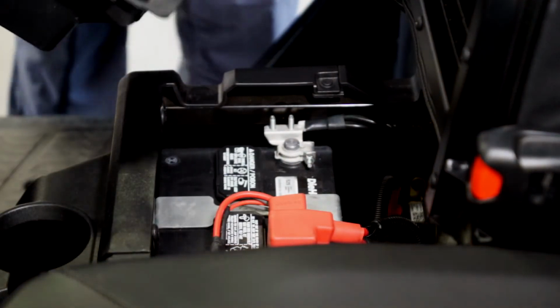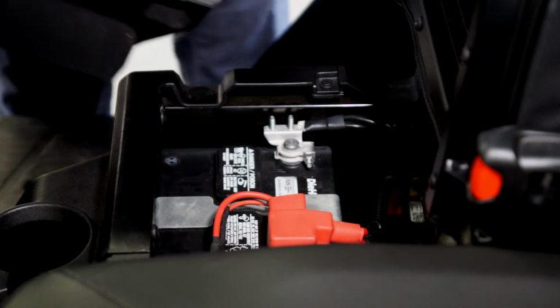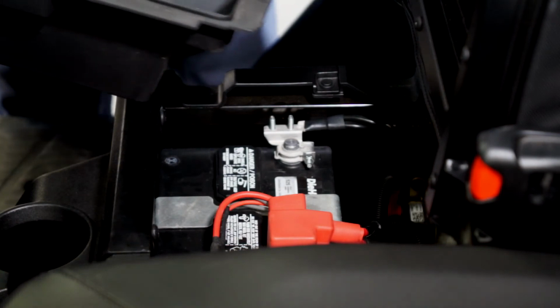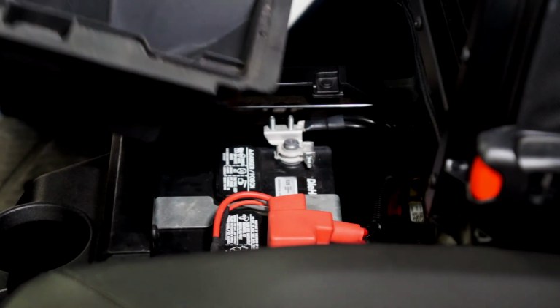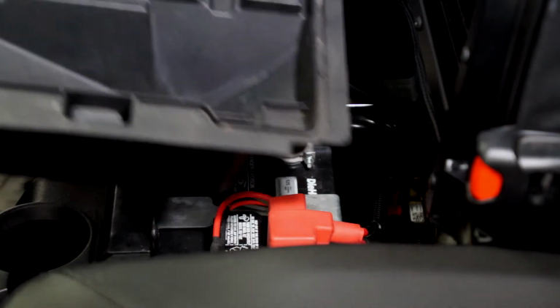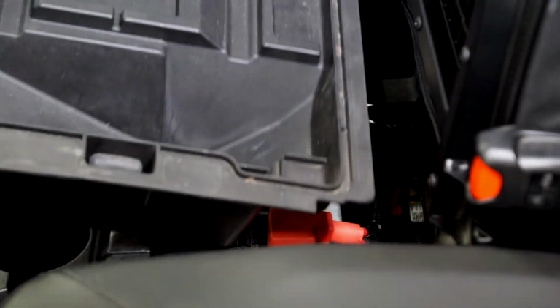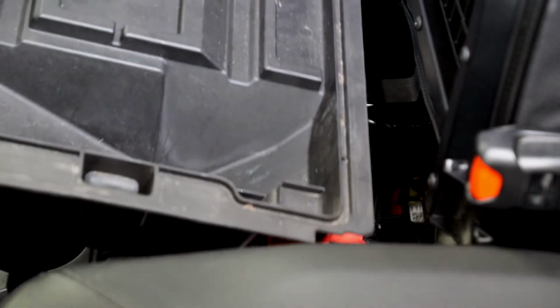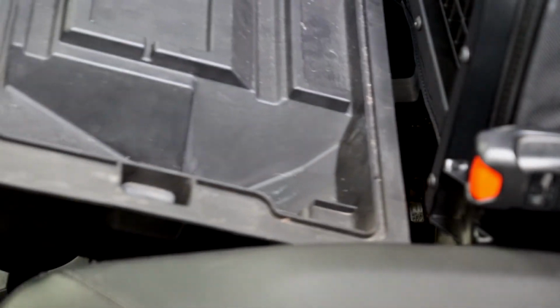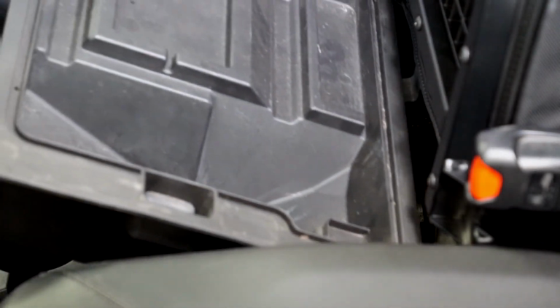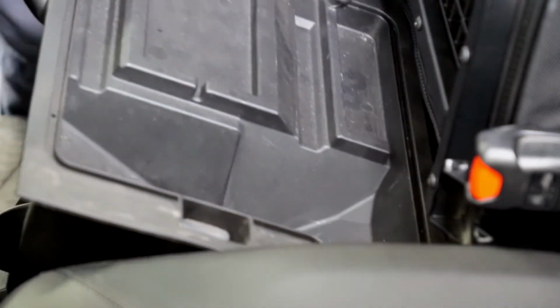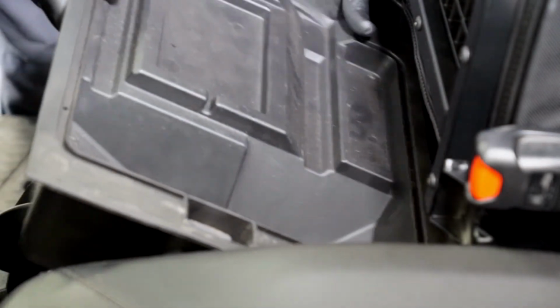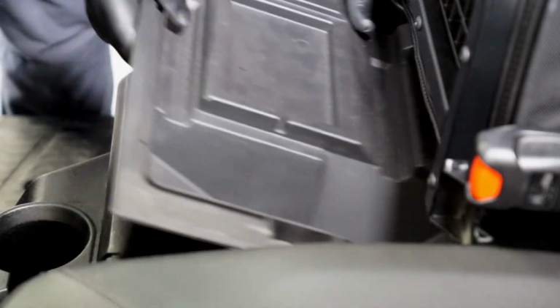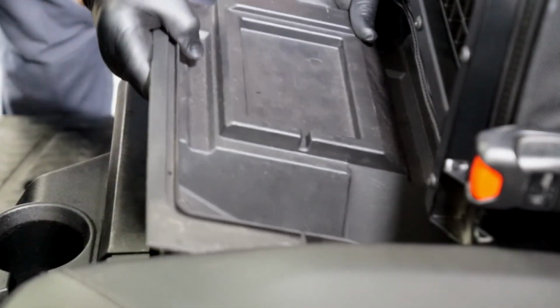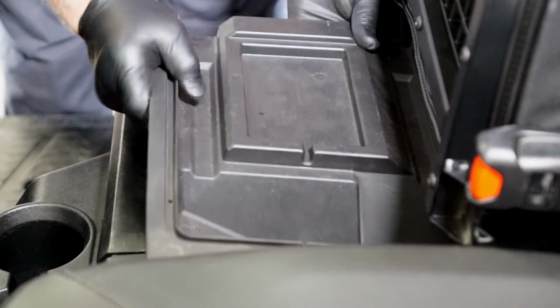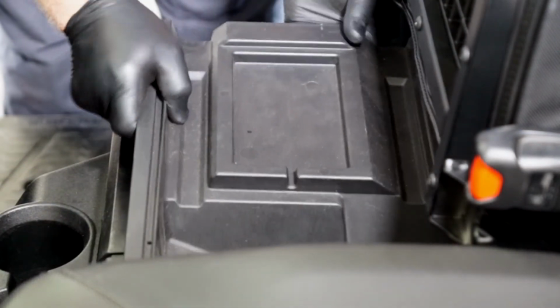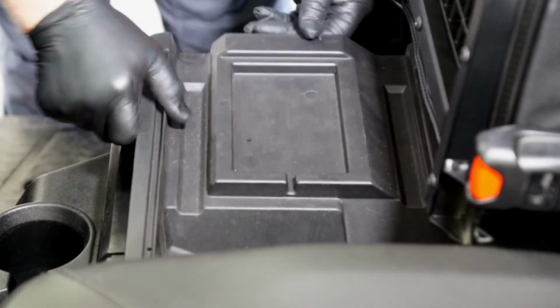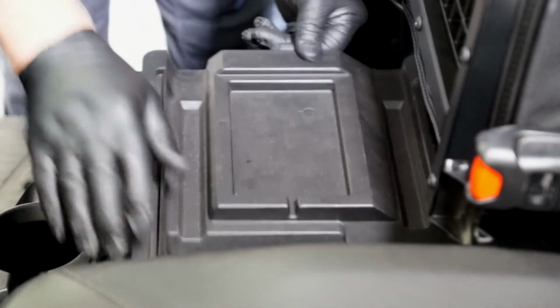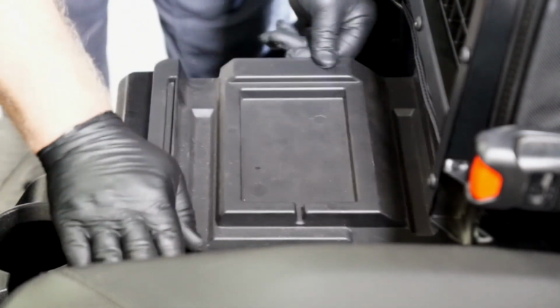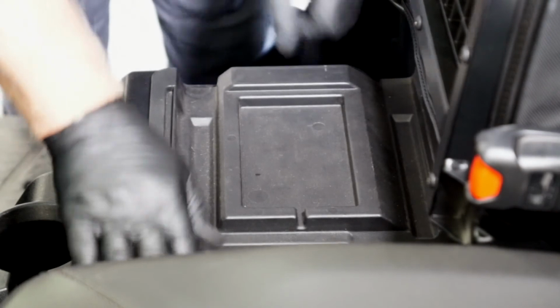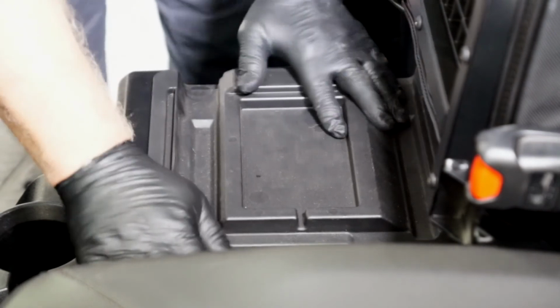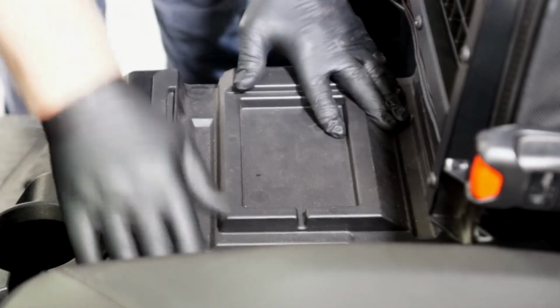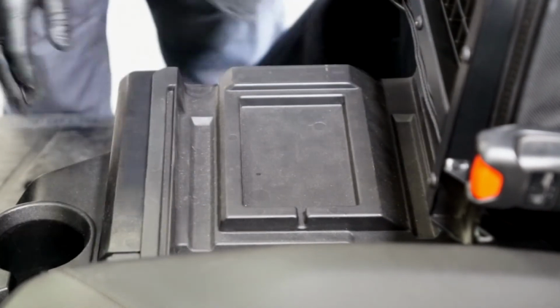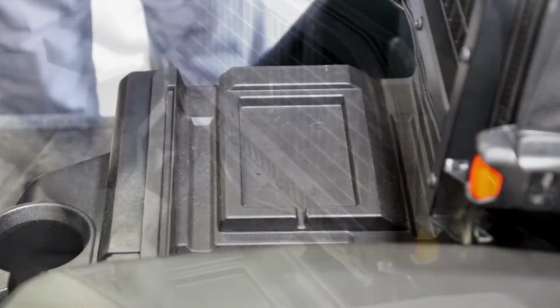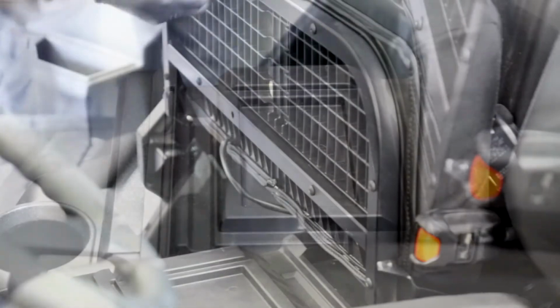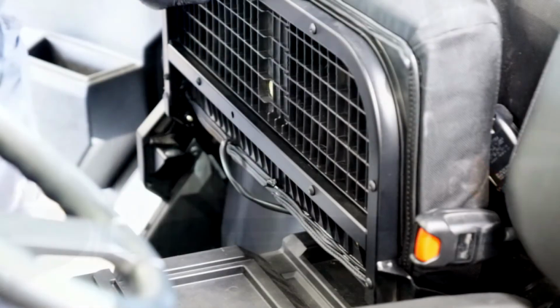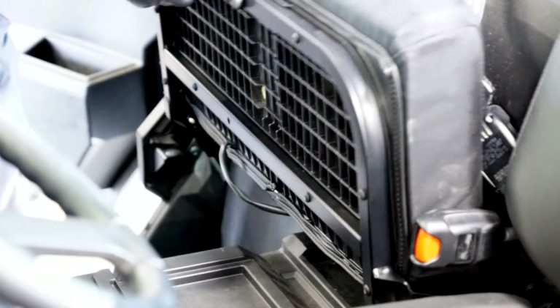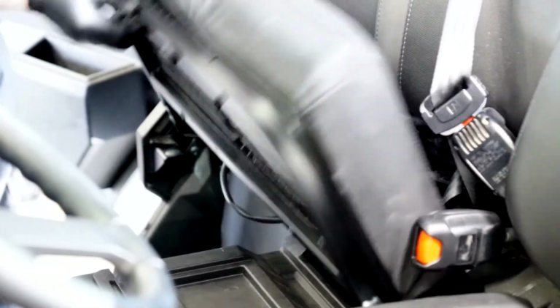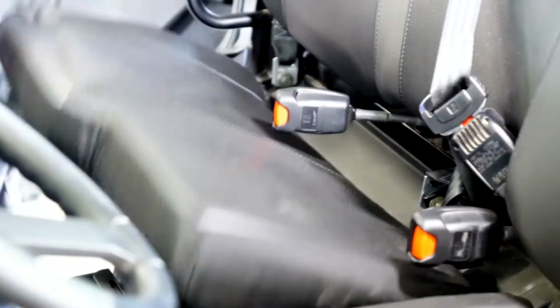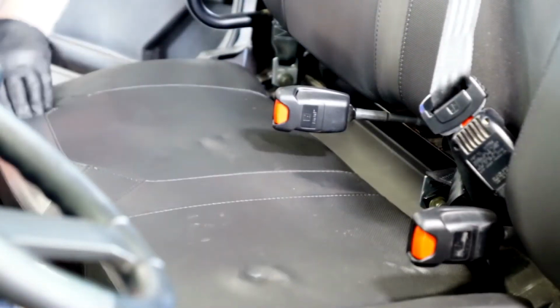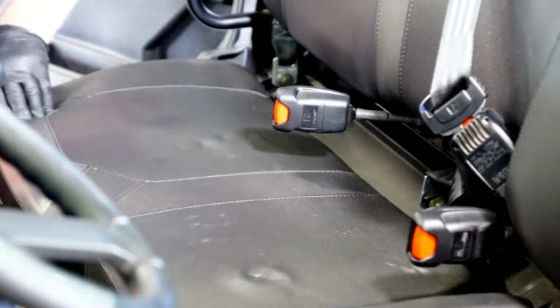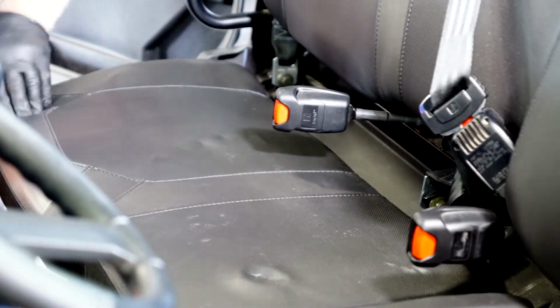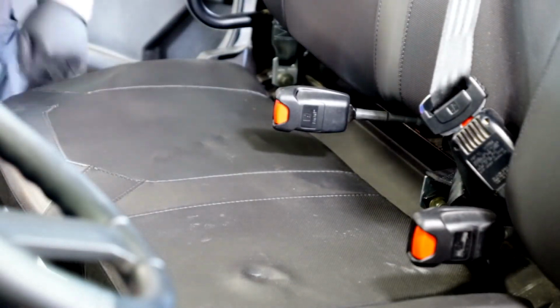Now we can reinstall the tool tray and battery cover. And now reposition the passenger seat.